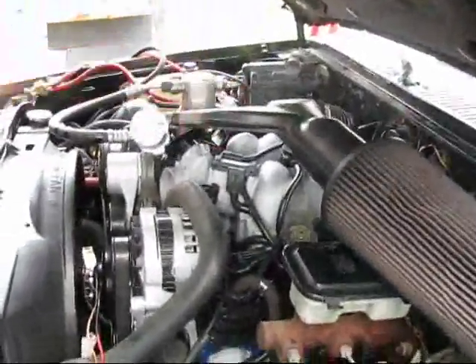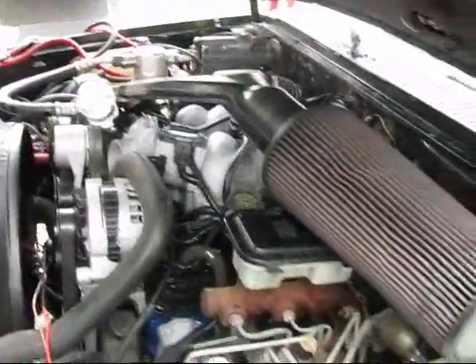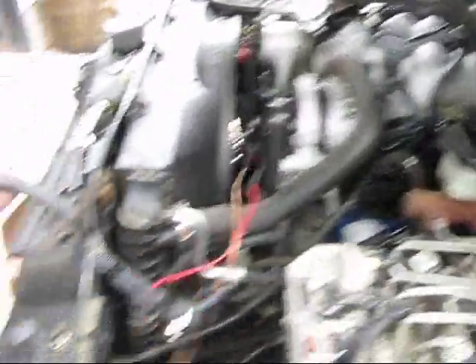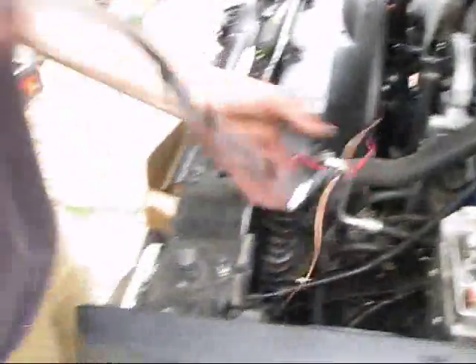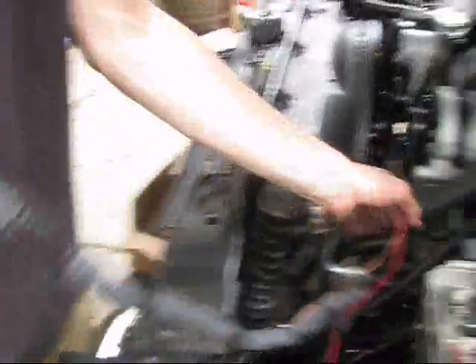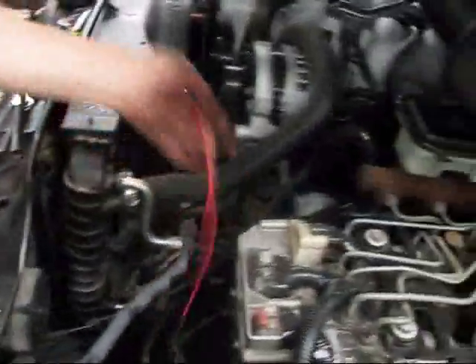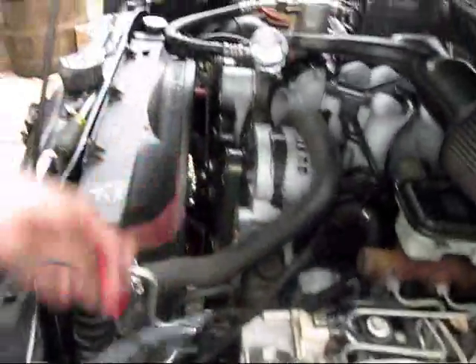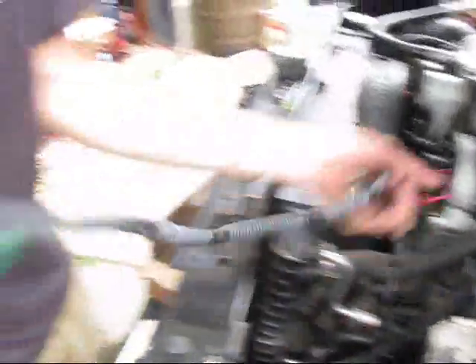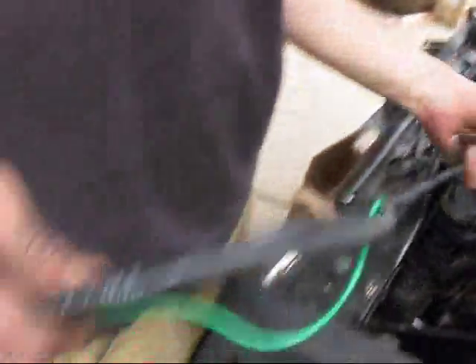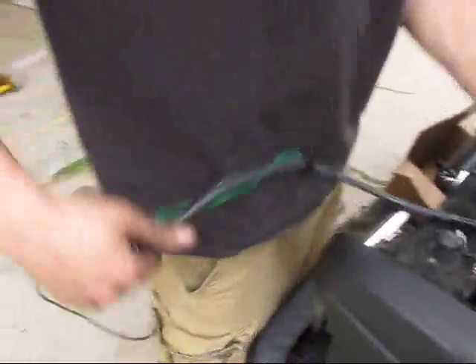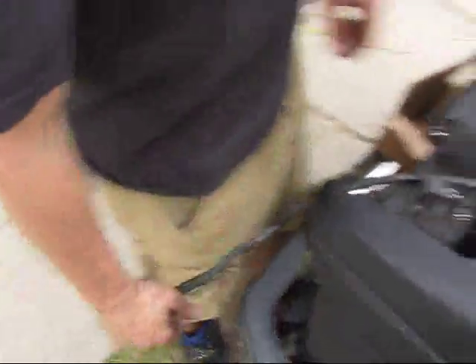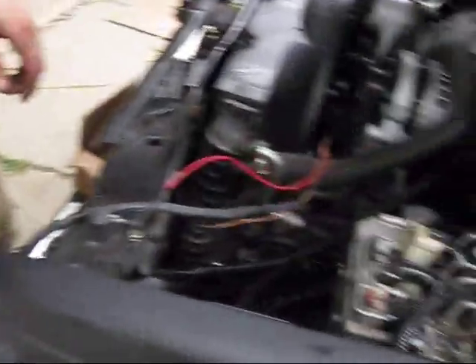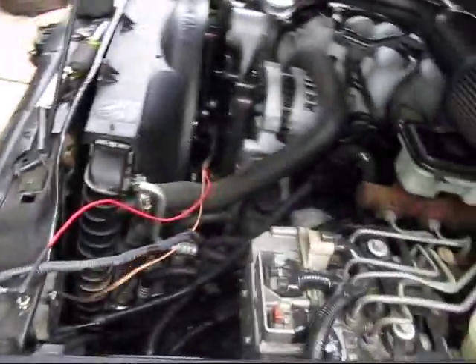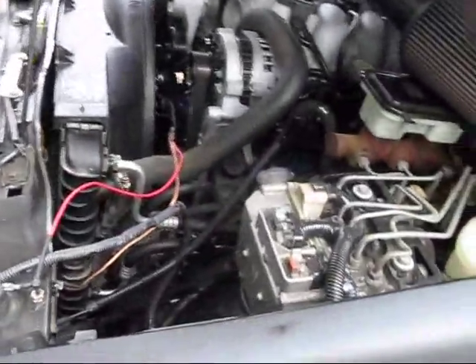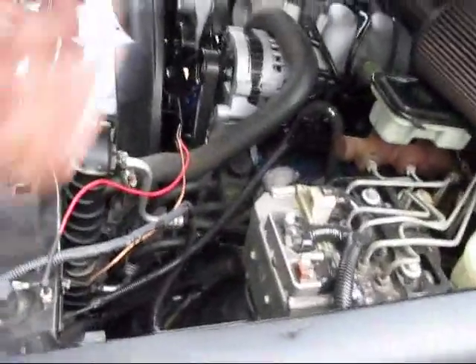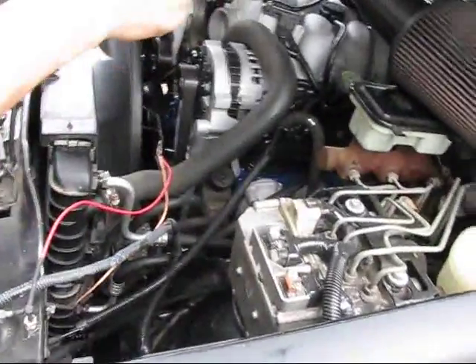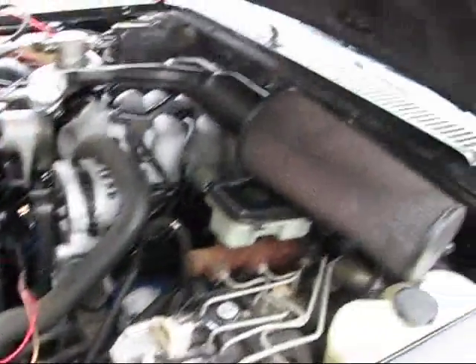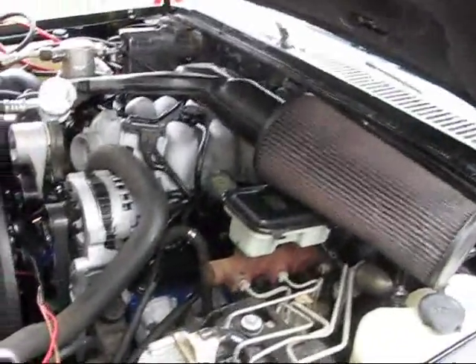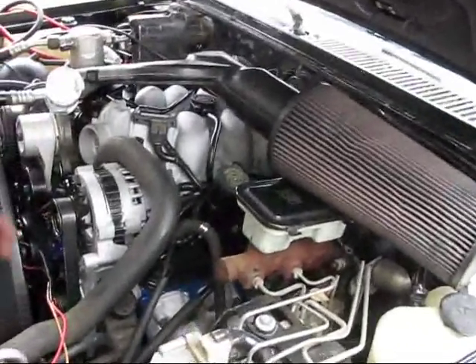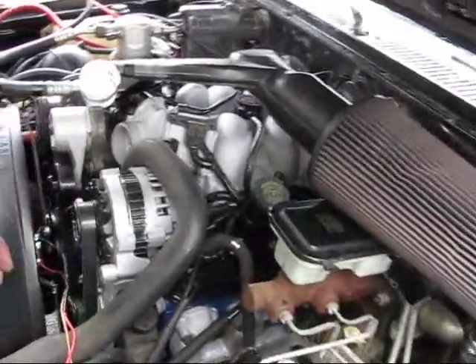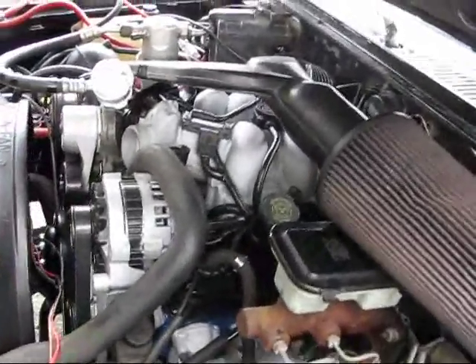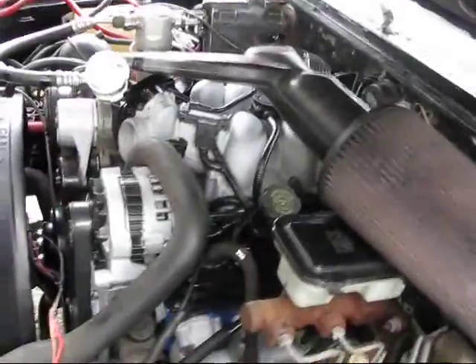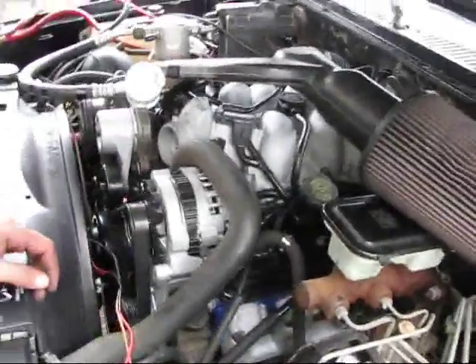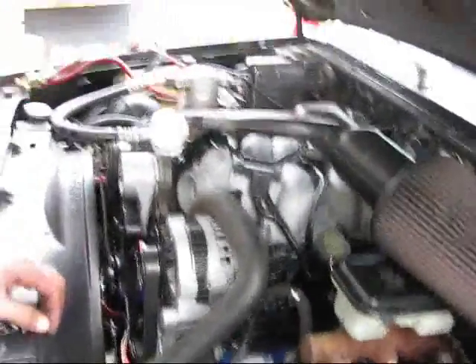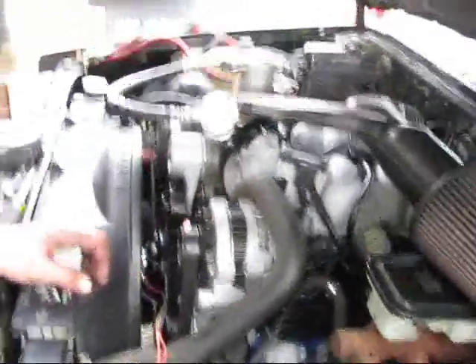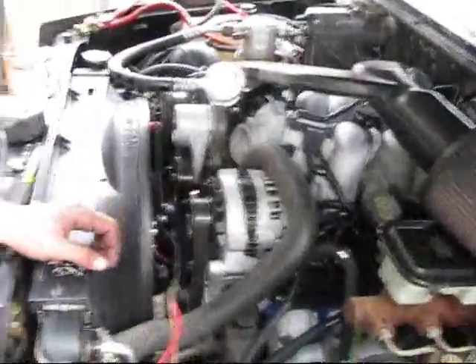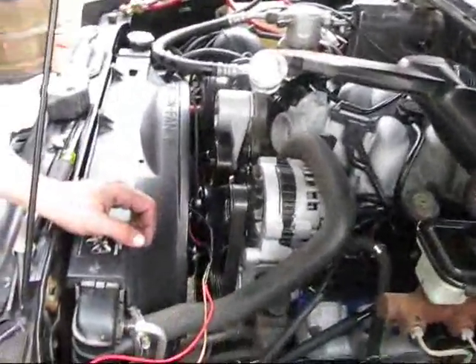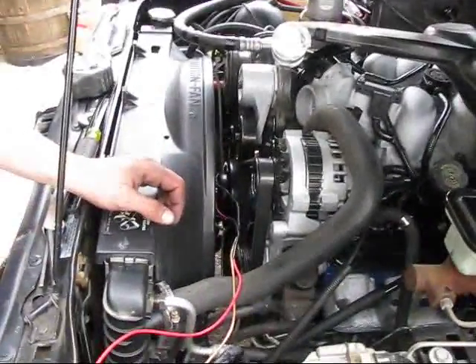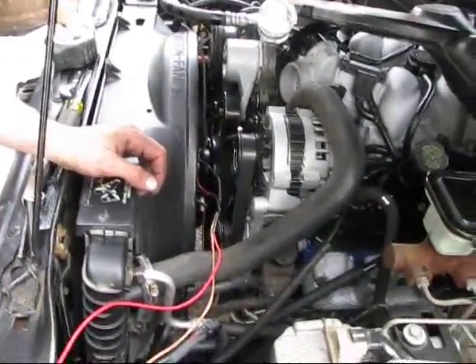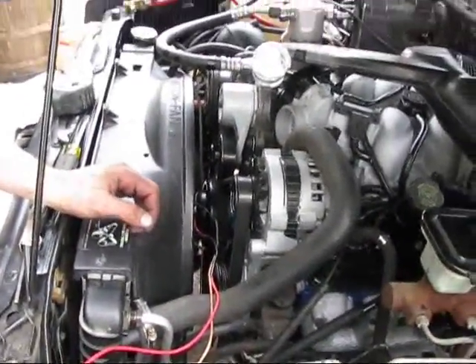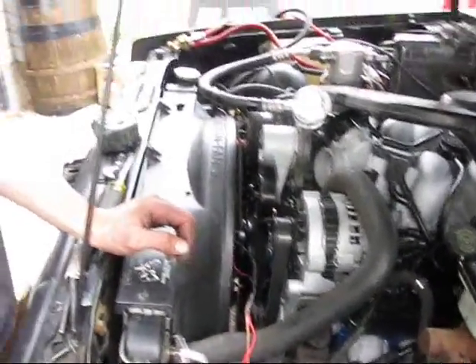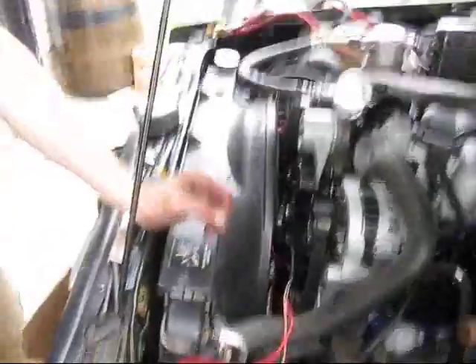Just working on wiring the electric fan and getting the rest of my goodies set up on the front end. On the back, got to do a distributor cap, fuel lines, and a couple of other things back there.